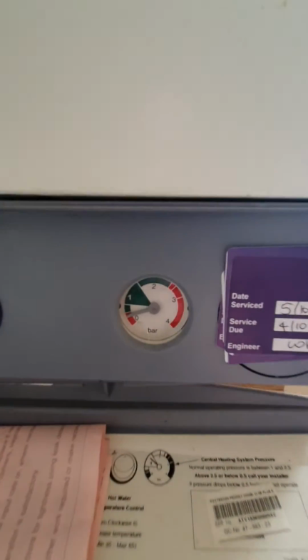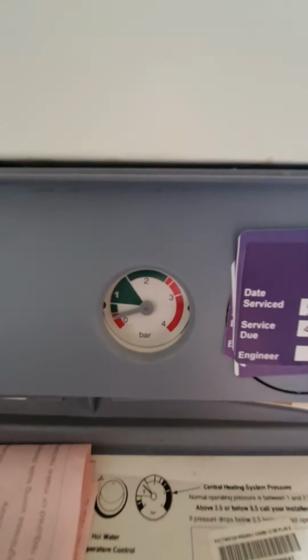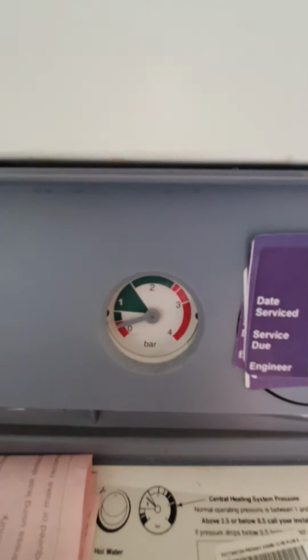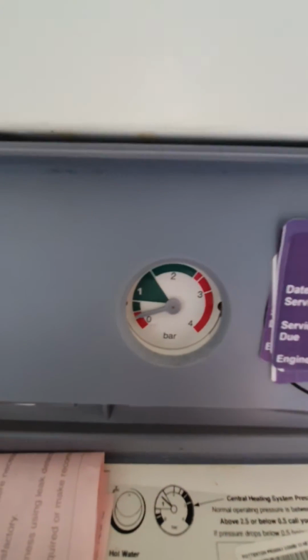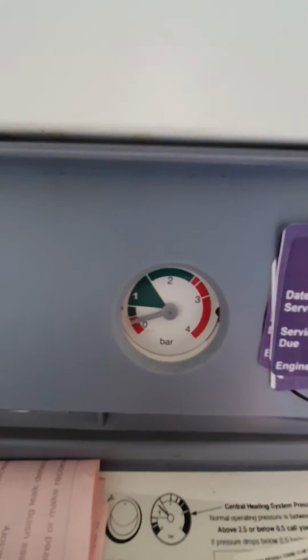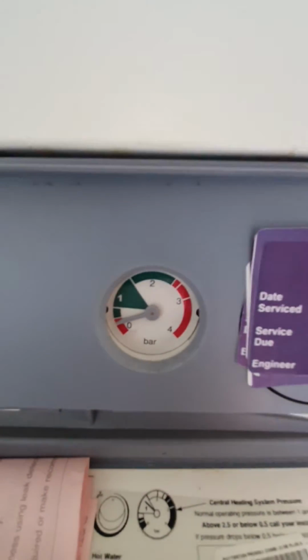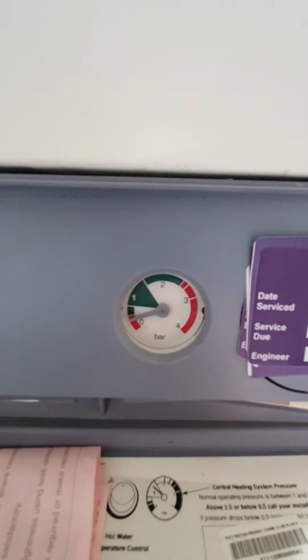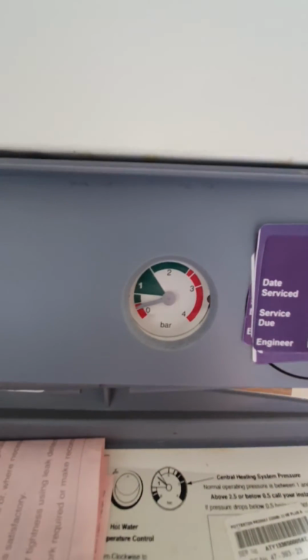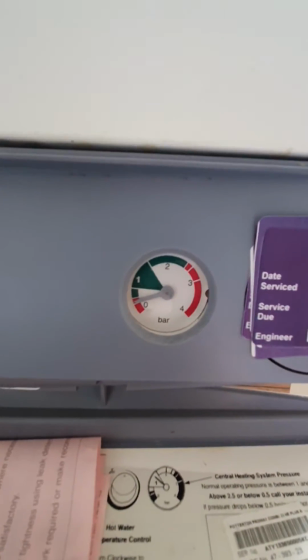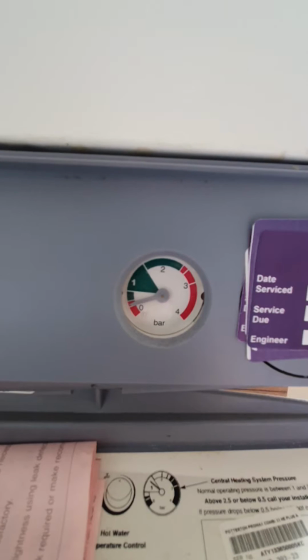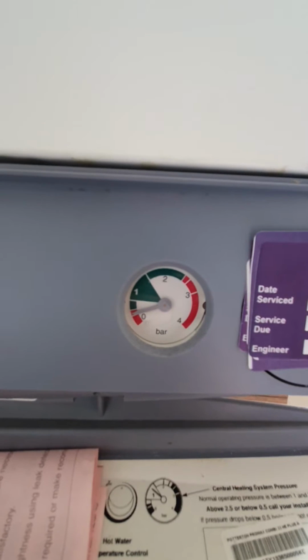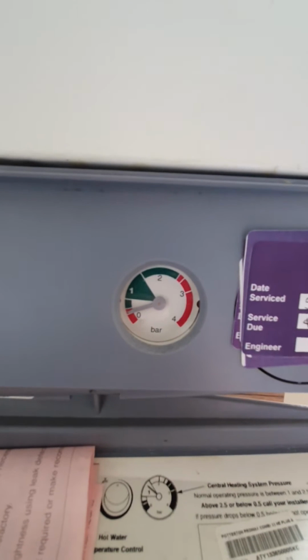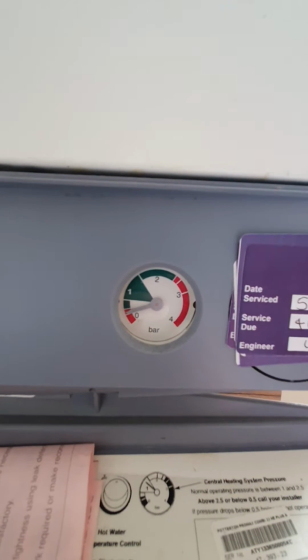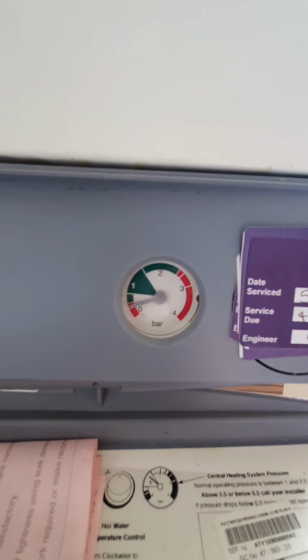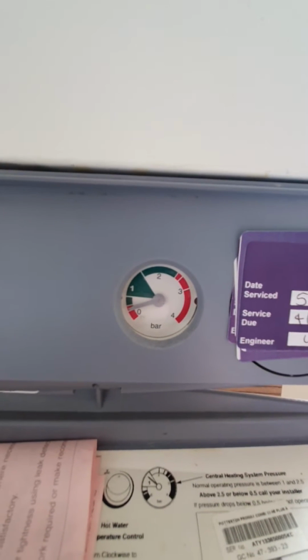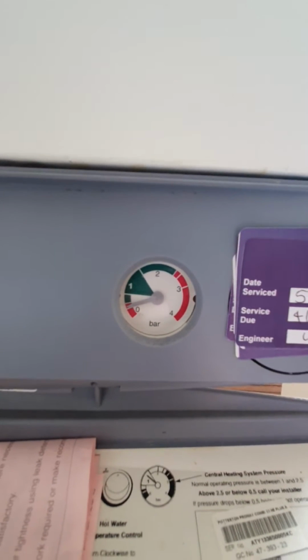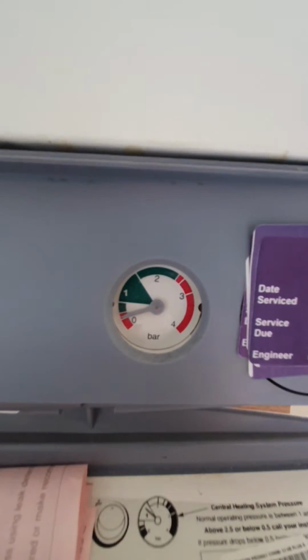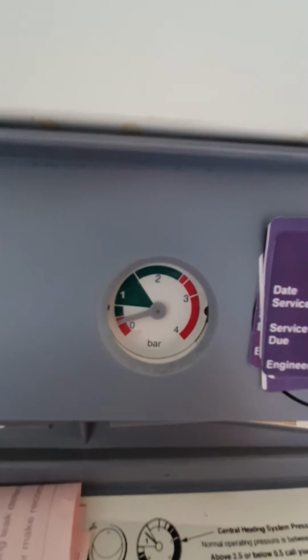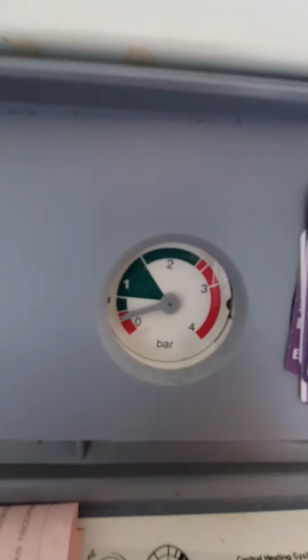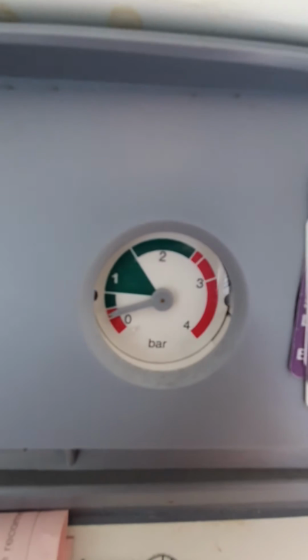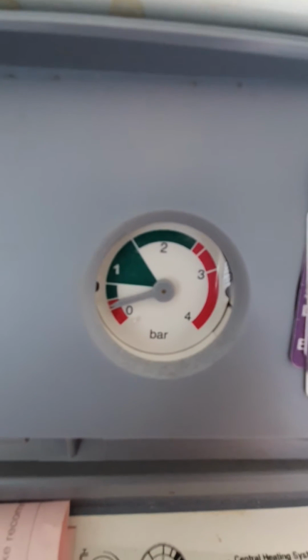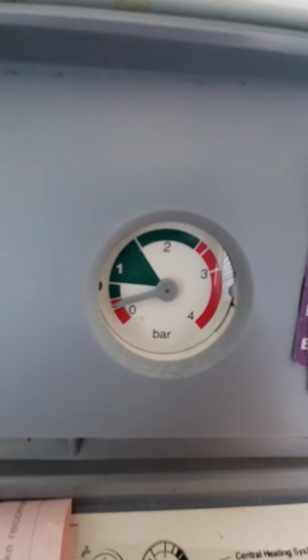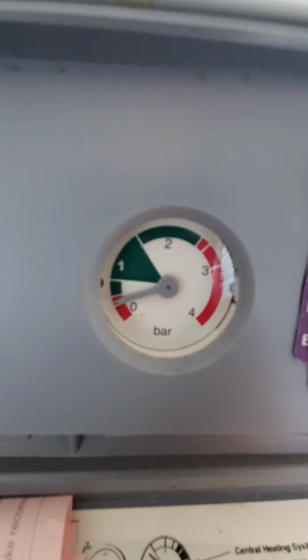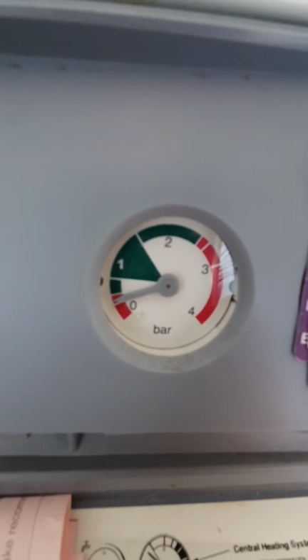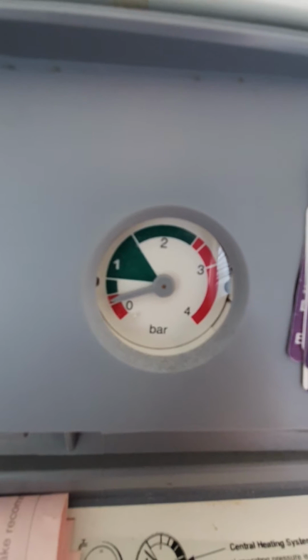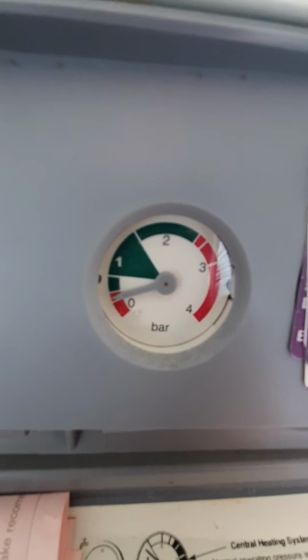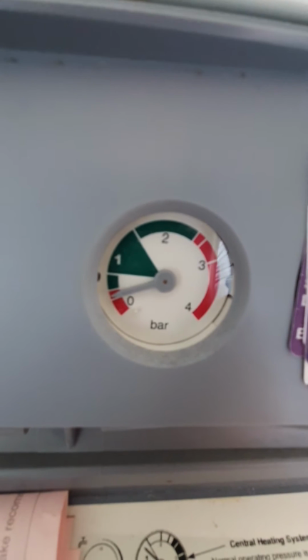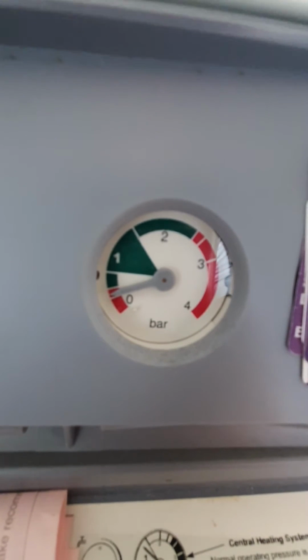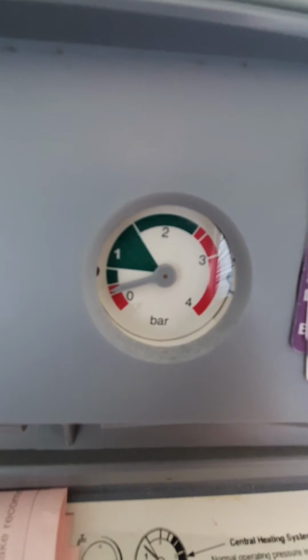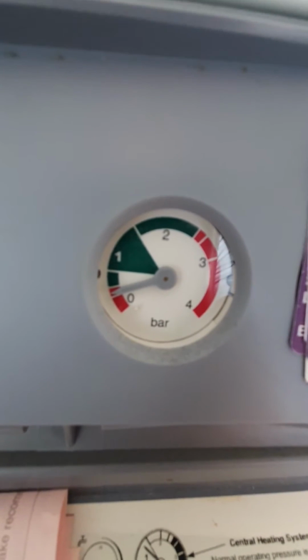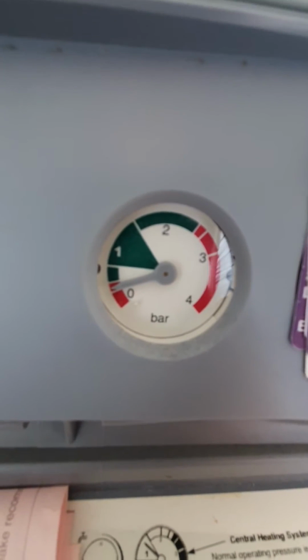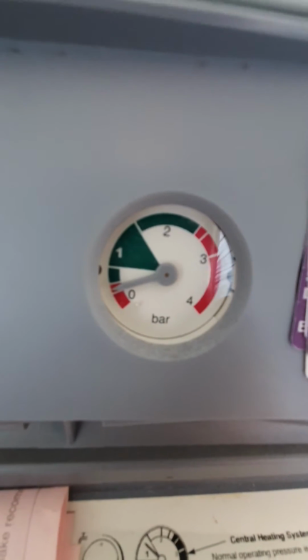If you look at the dial, you can see the needle — the grey one — quite far low down. Ideally that needle needs to be at the top of the large green segment, indicated as number one.